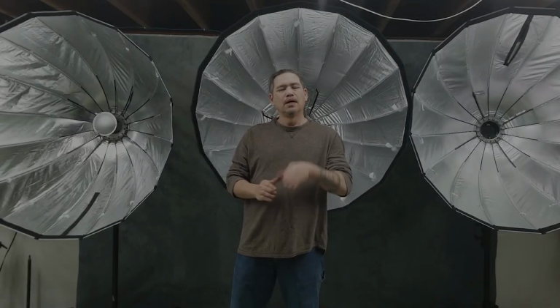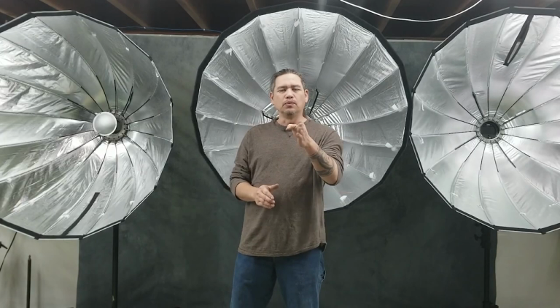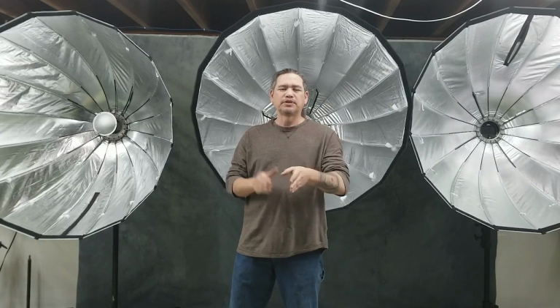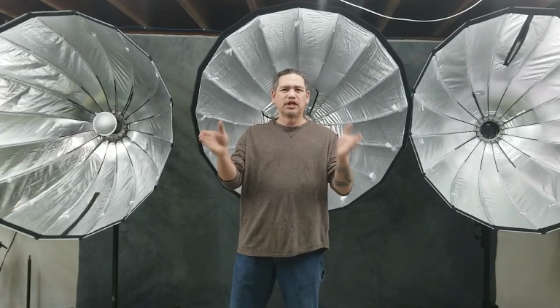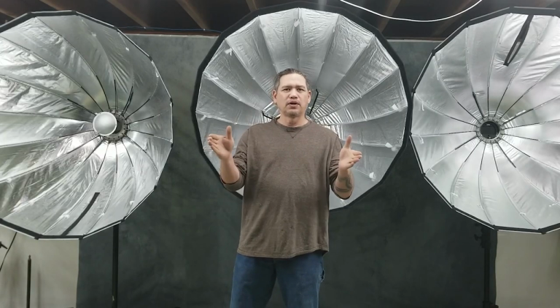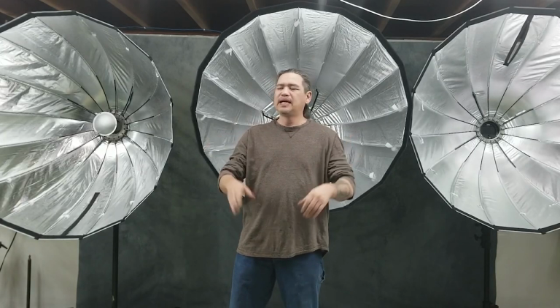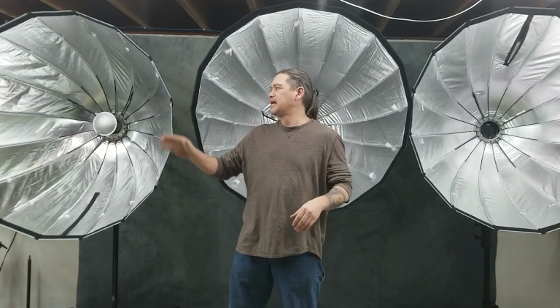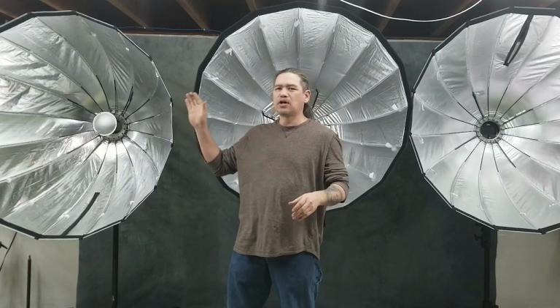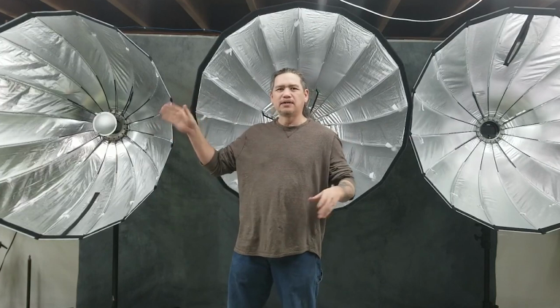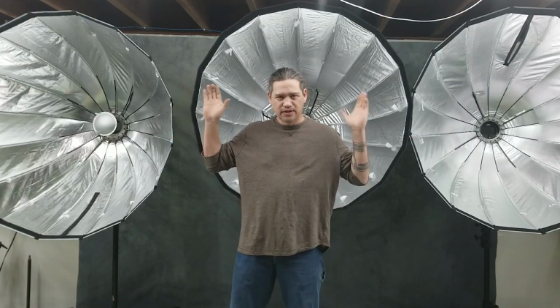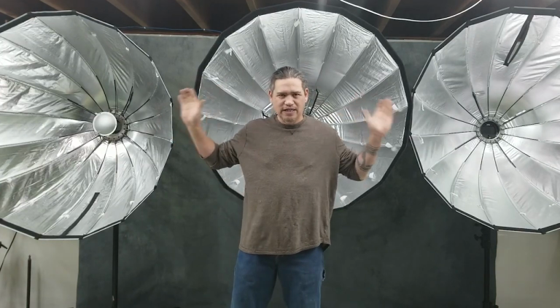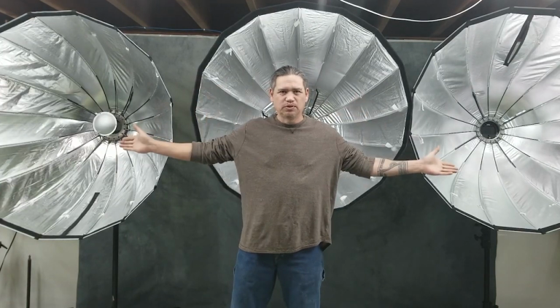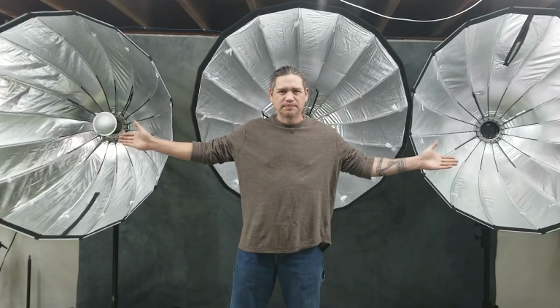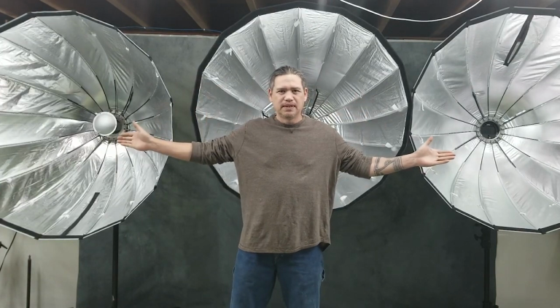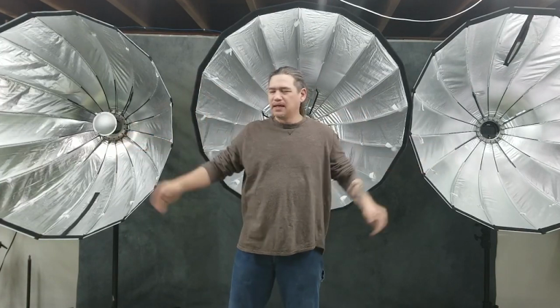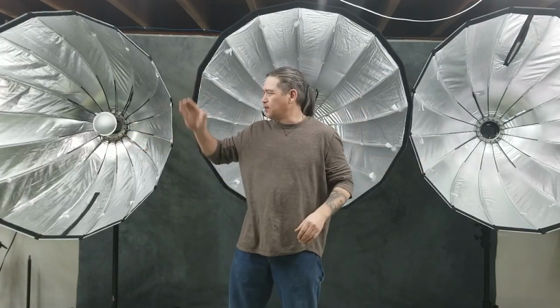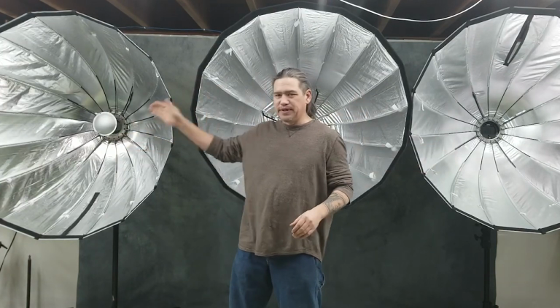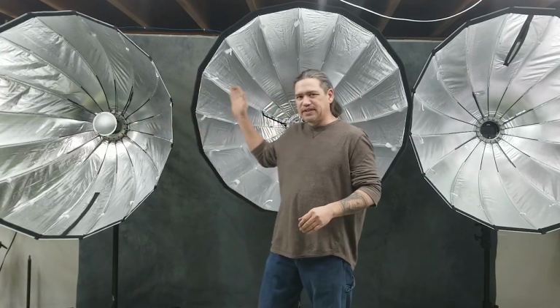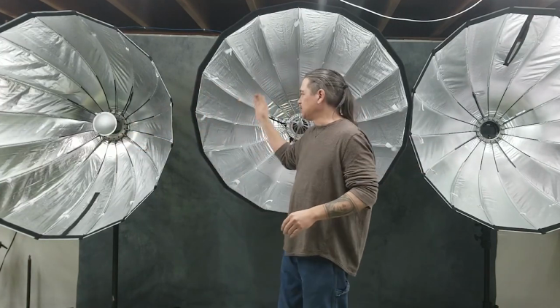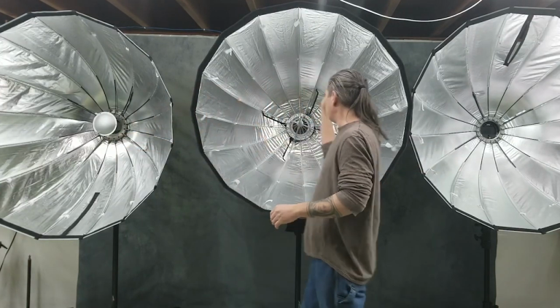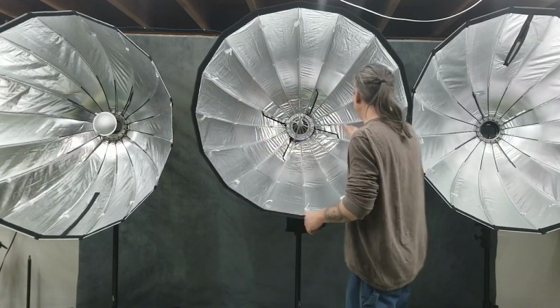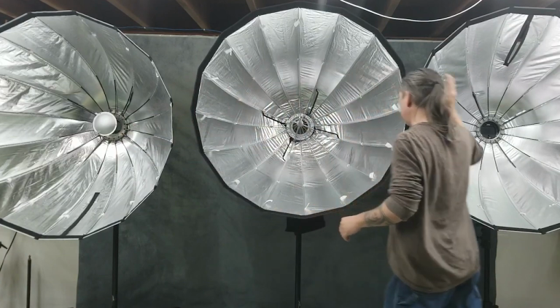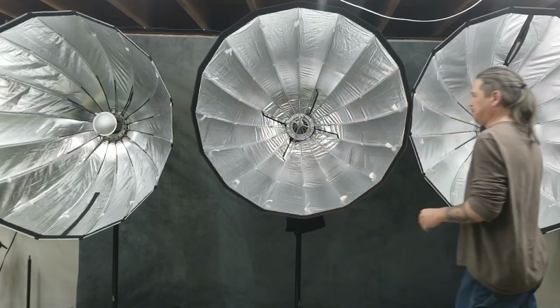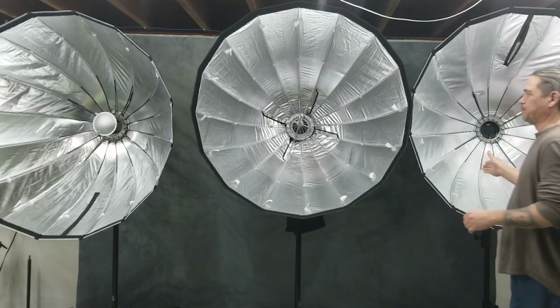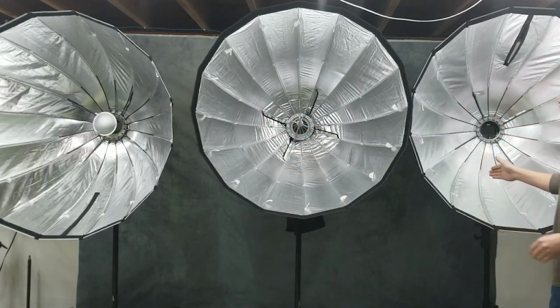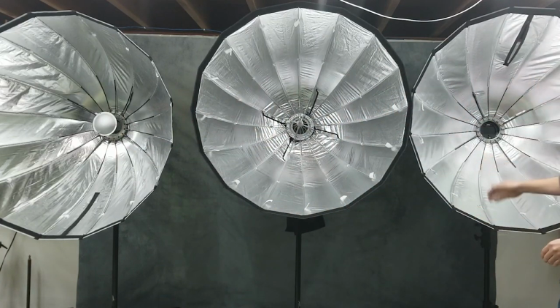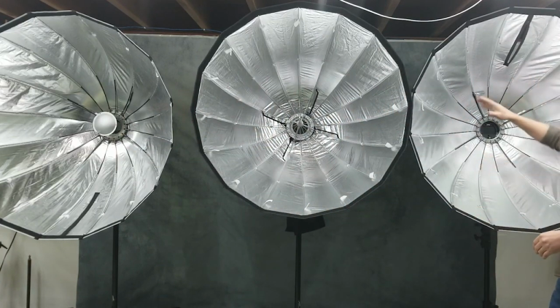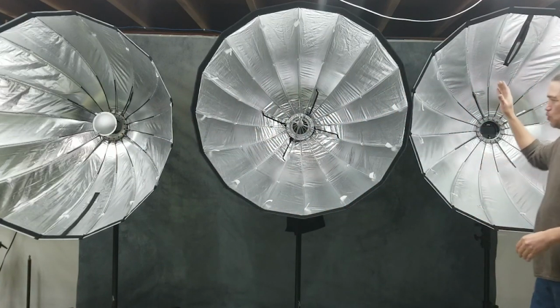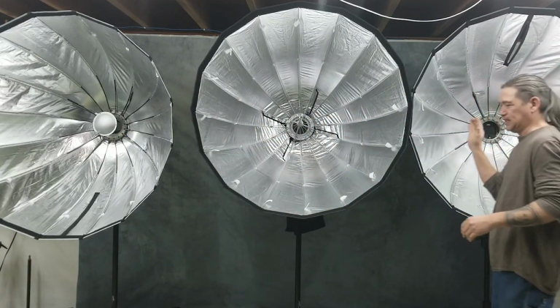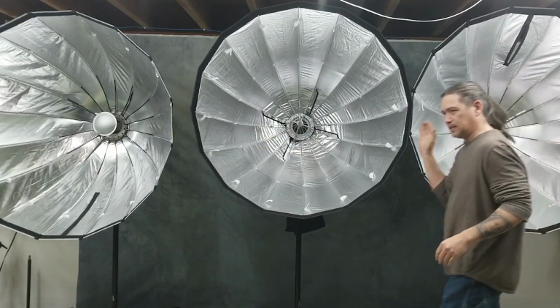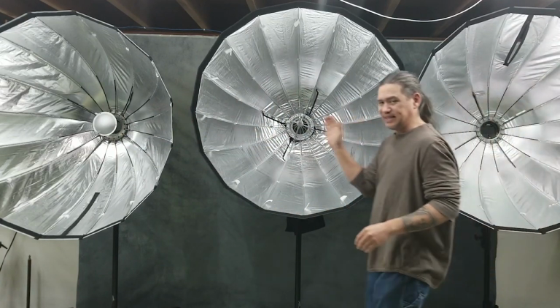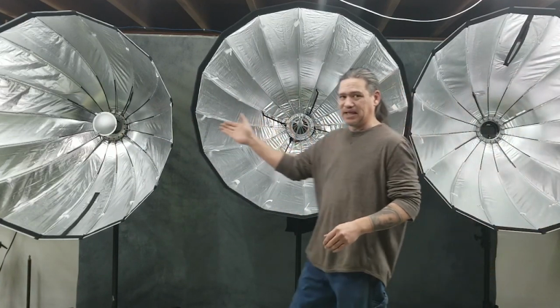Hello, I'm Scott with Sound Photography and today I'm going to talk about the rice bowls. There are three different styles of rice bowls behind them. They're all pretty much equivalent, the same size.